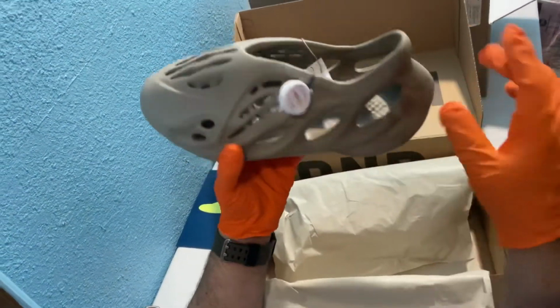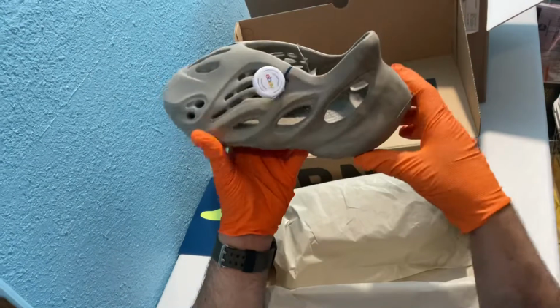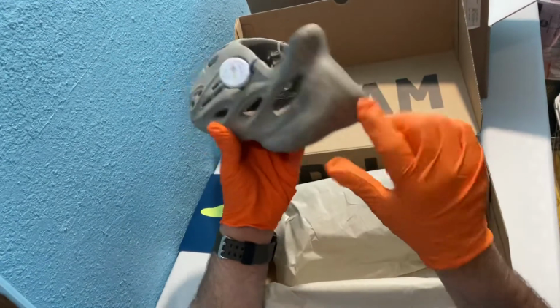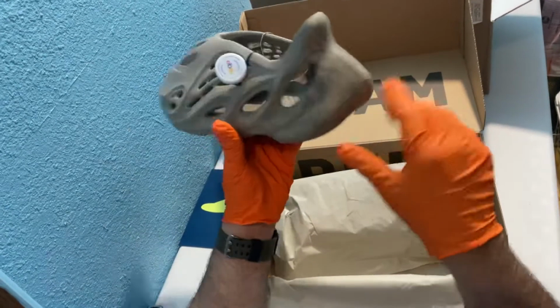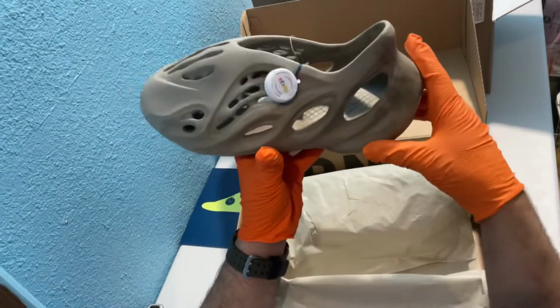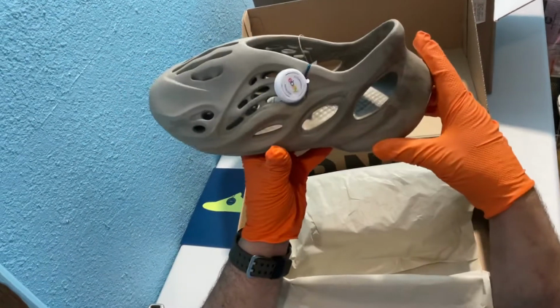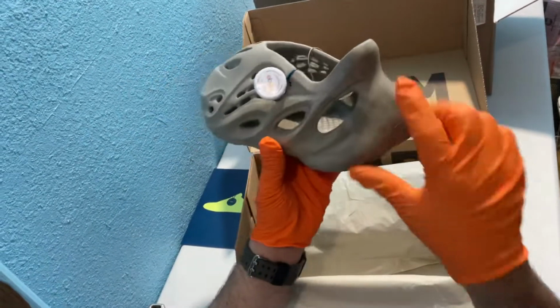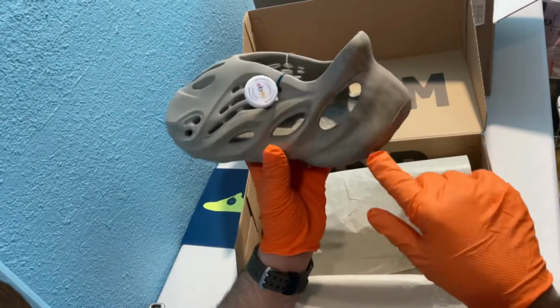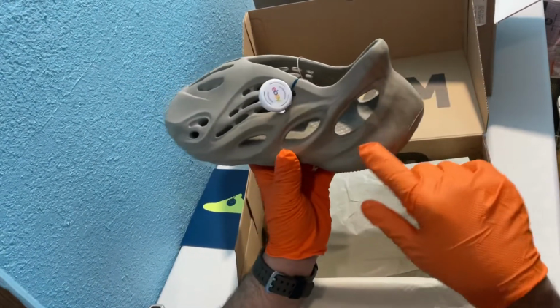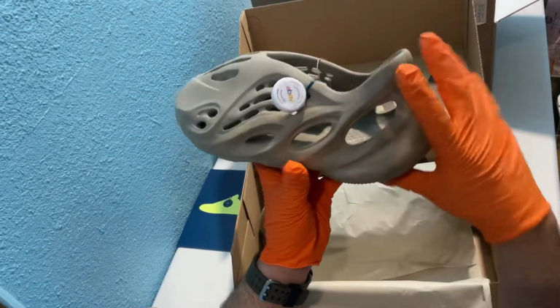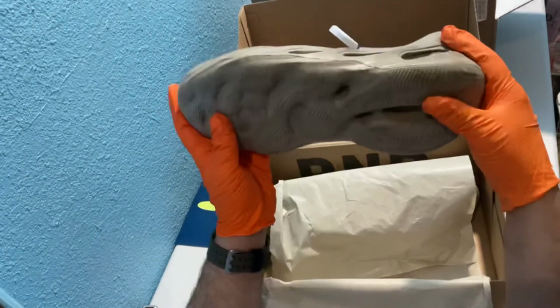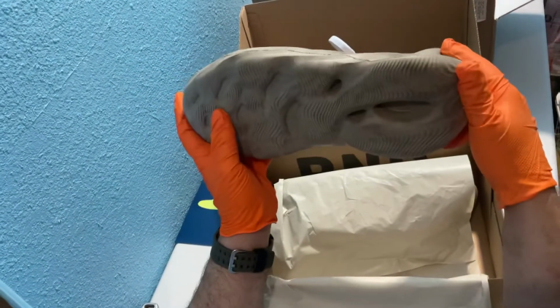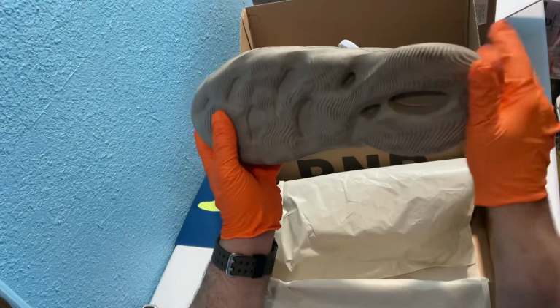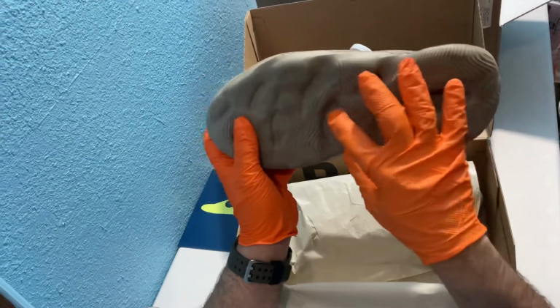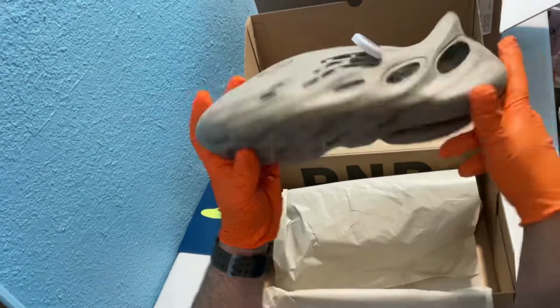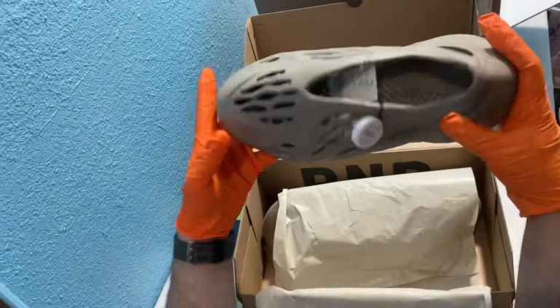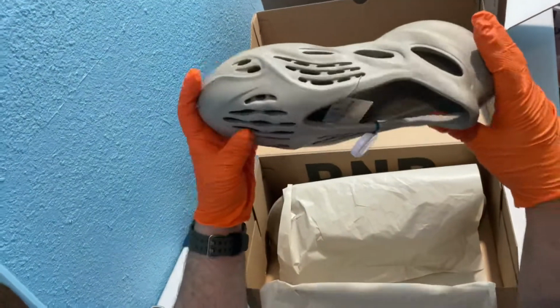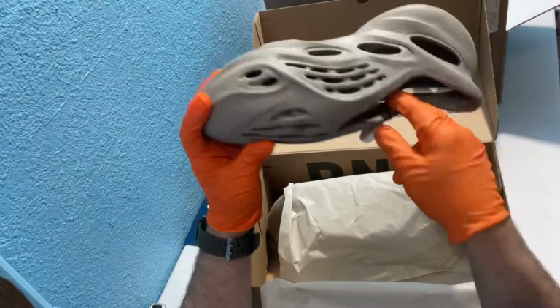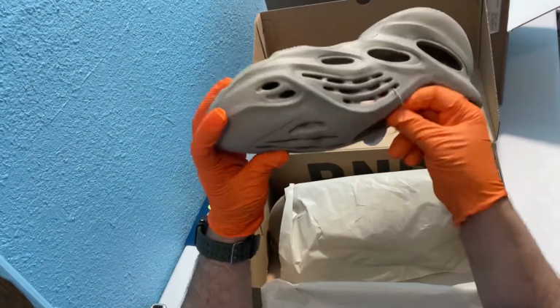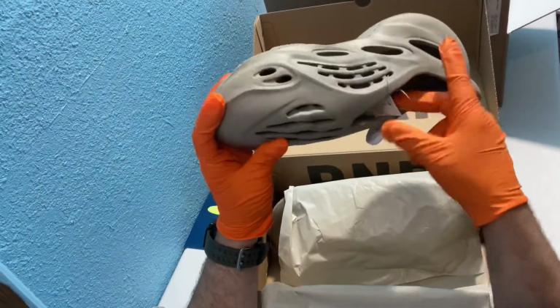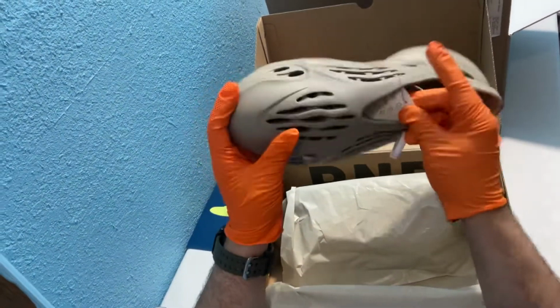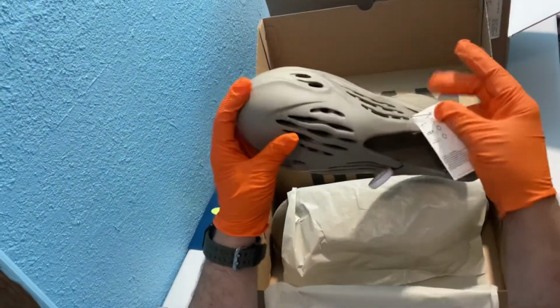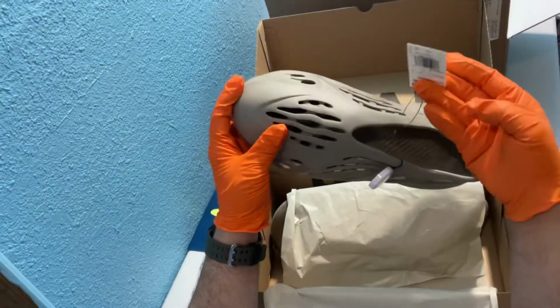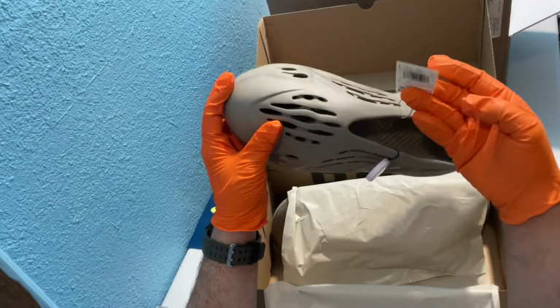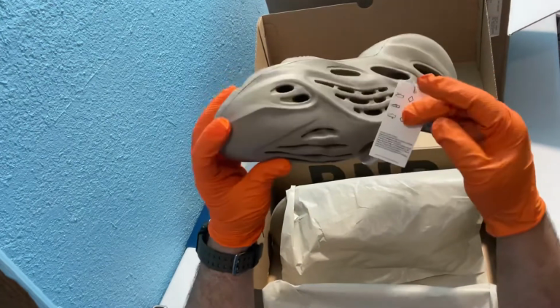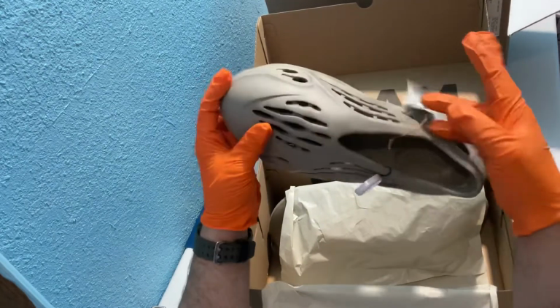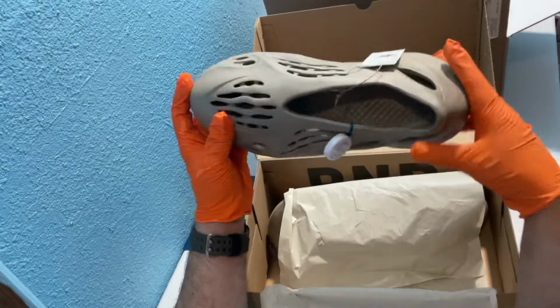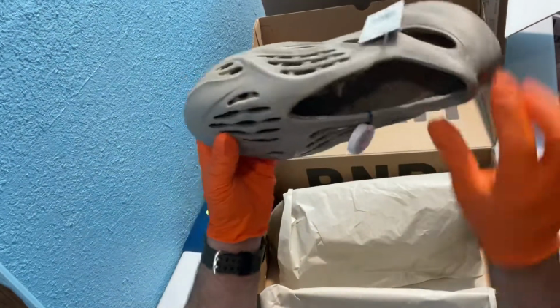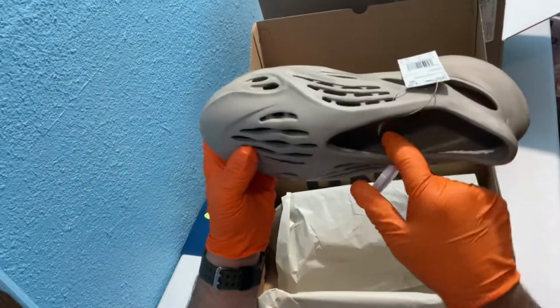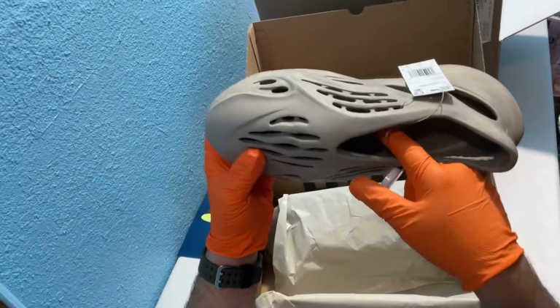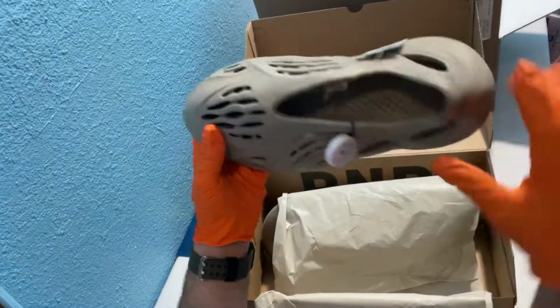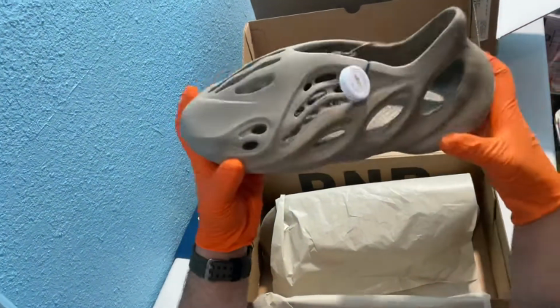Tightened in there. Can you guys see that? It's got little swirly designs in here — swirlies. And here's our jute with our Adidas tag. And there's your size tag — these are size 11s.